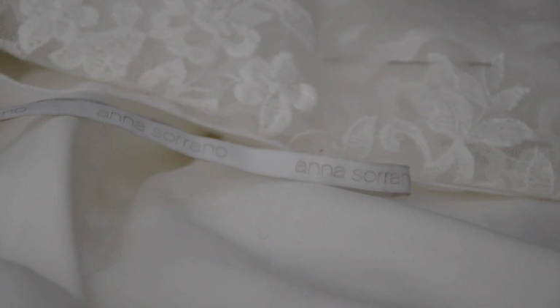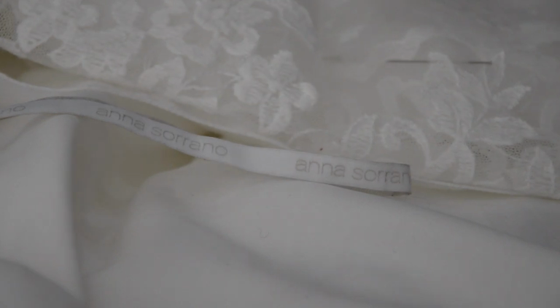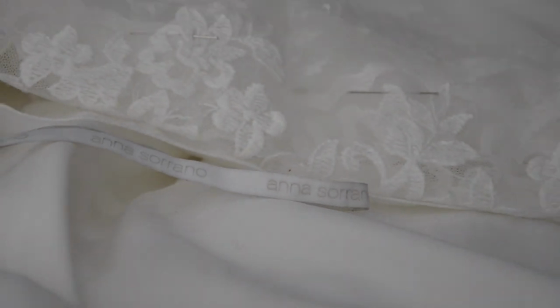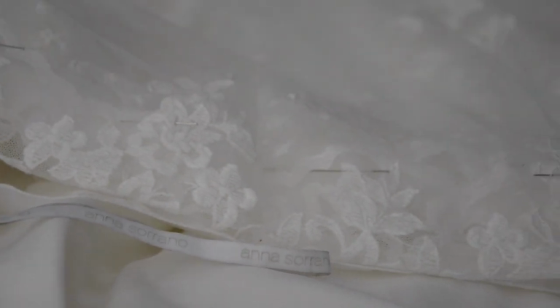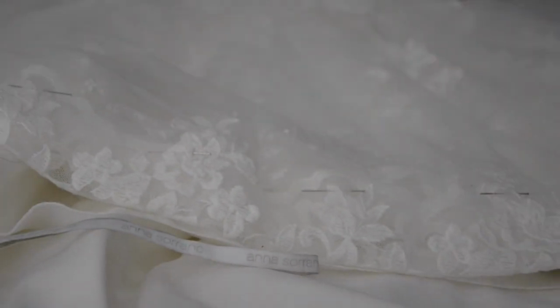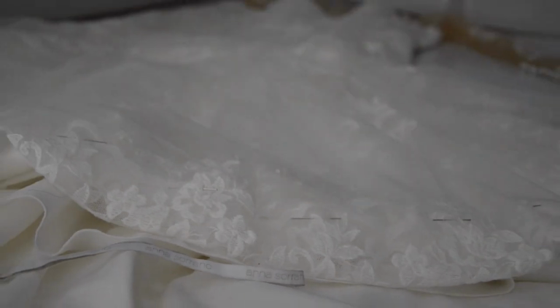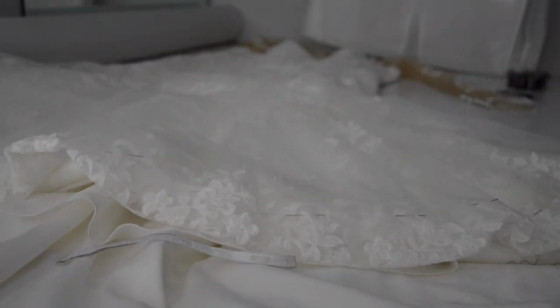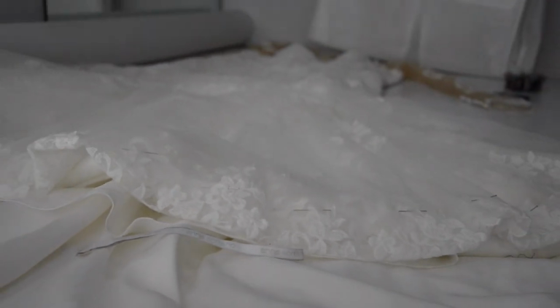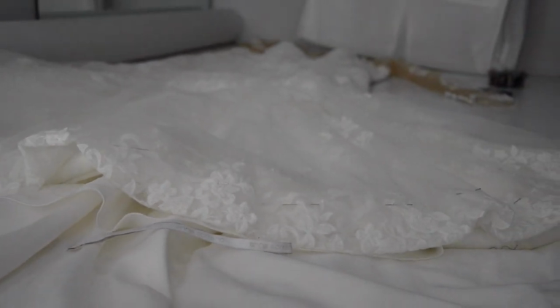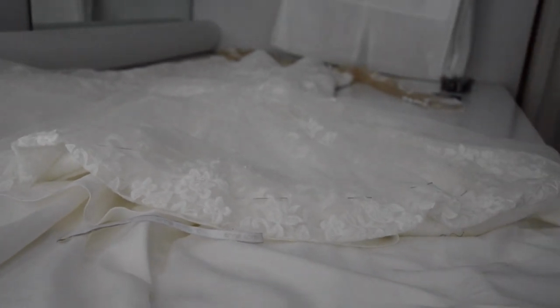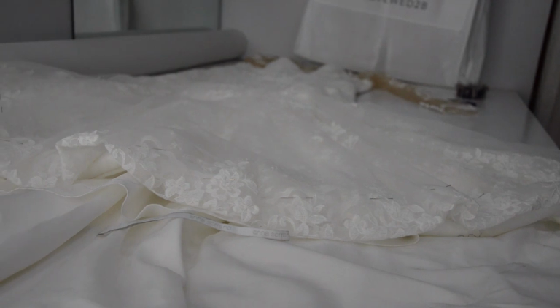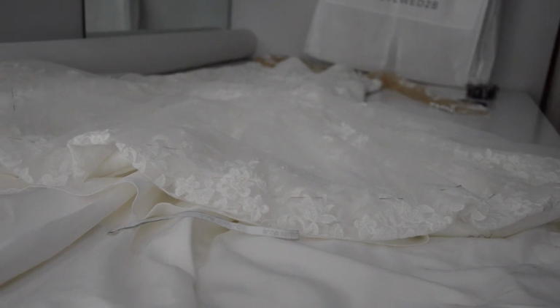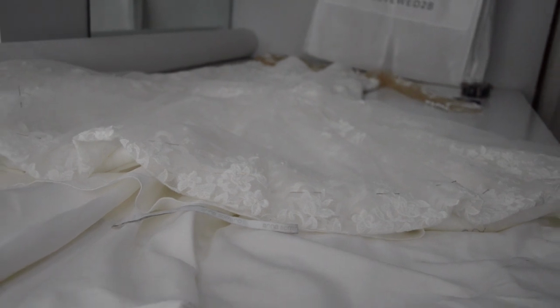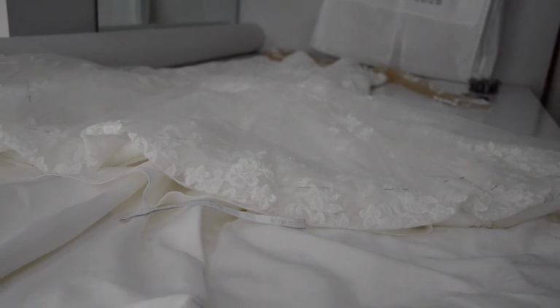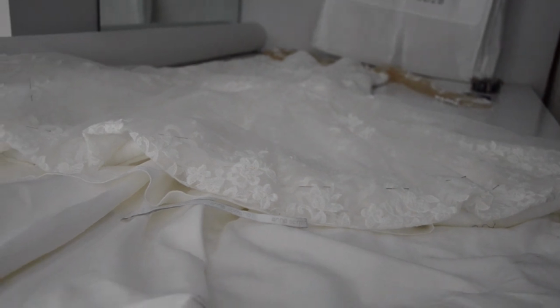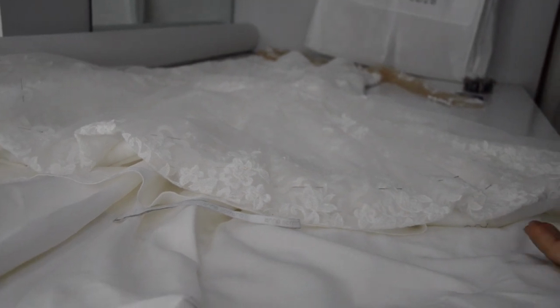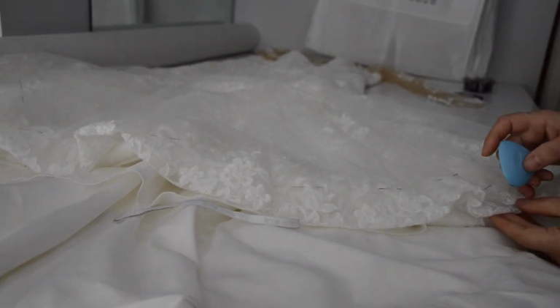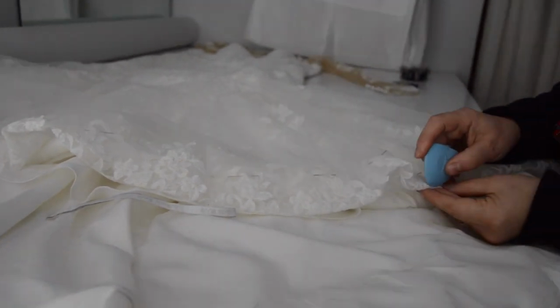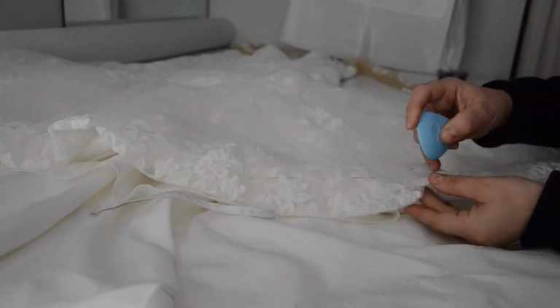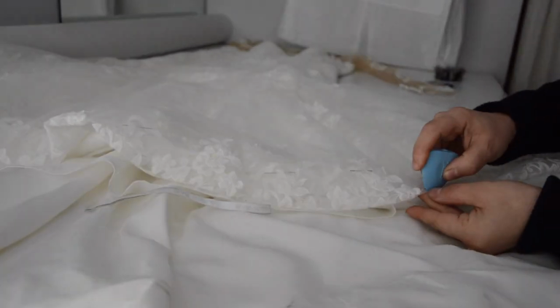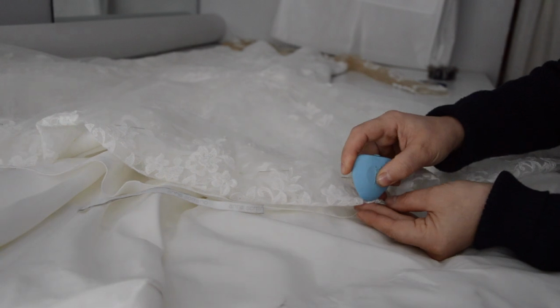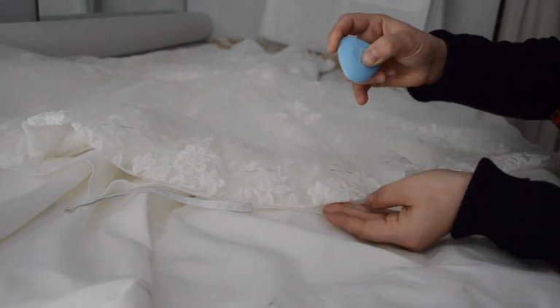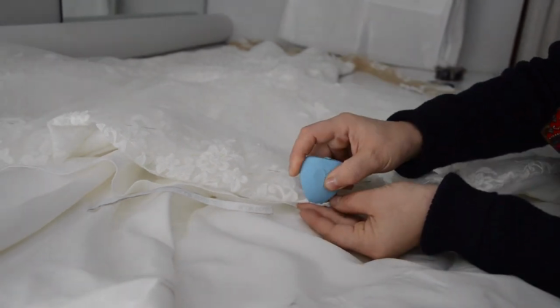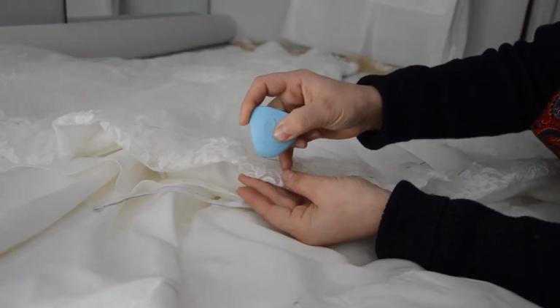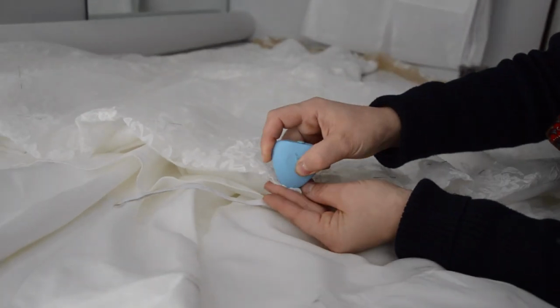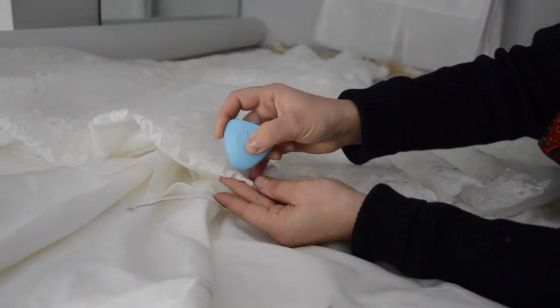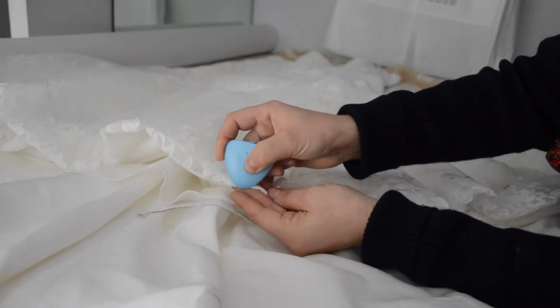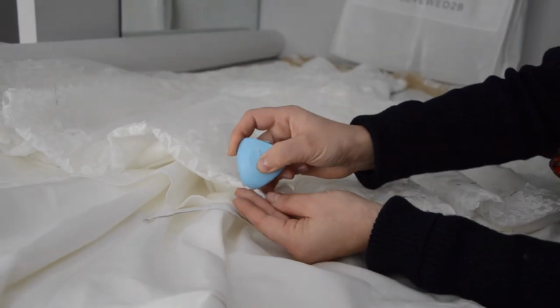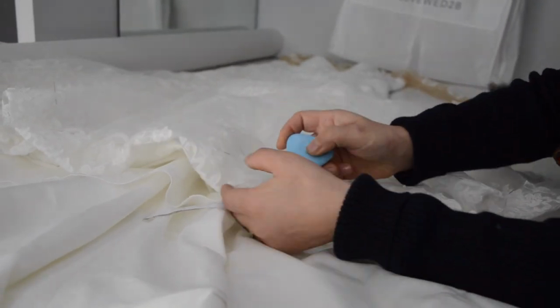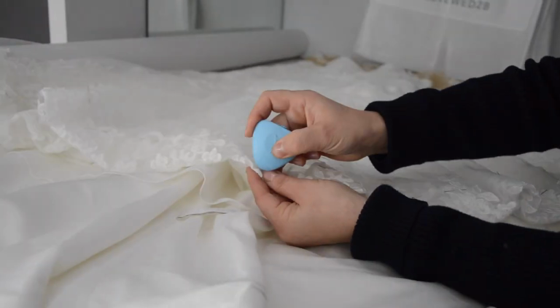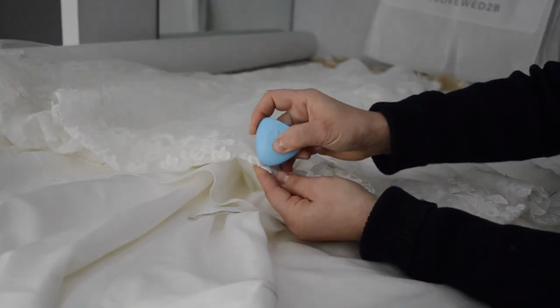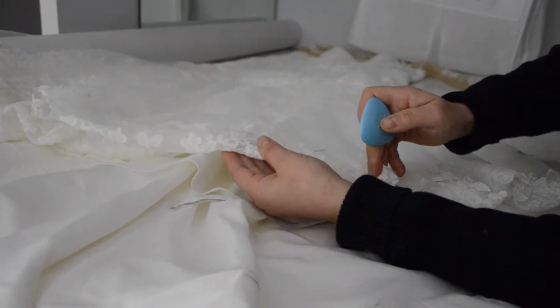In this video I will demonstrate how to shorten a wedding dress. A wedding dress is vital for a wedding and requires extreme precision as well as attention to detail, since it is being noticed the most during a wedding.